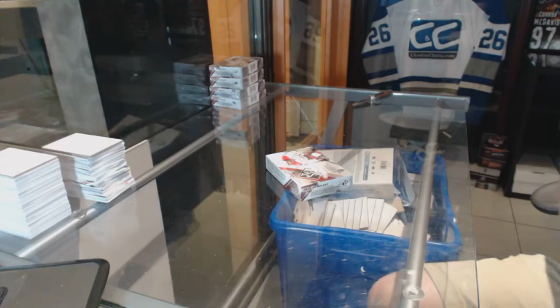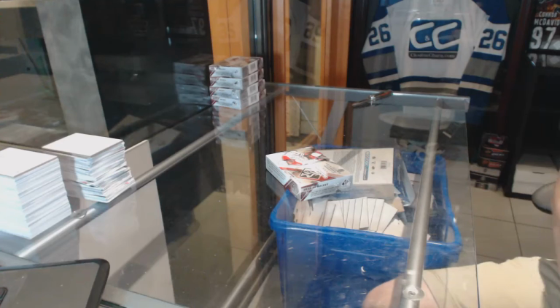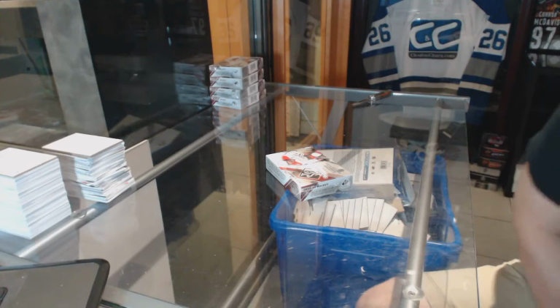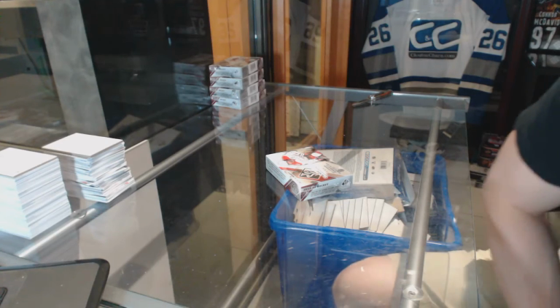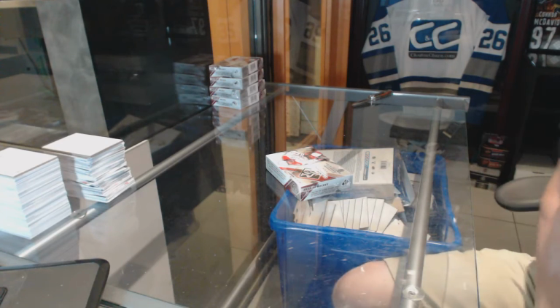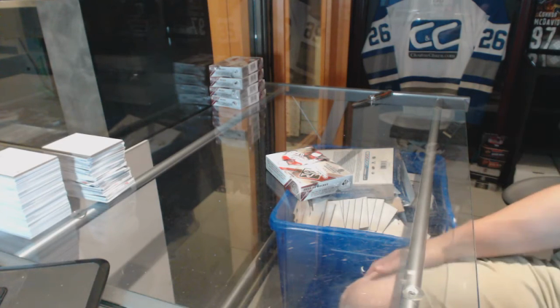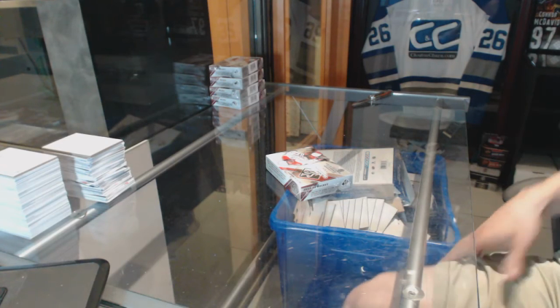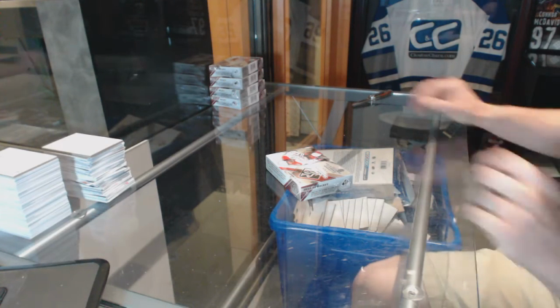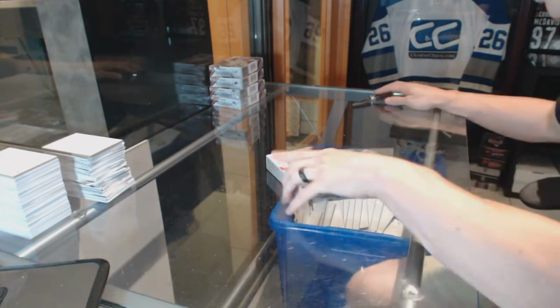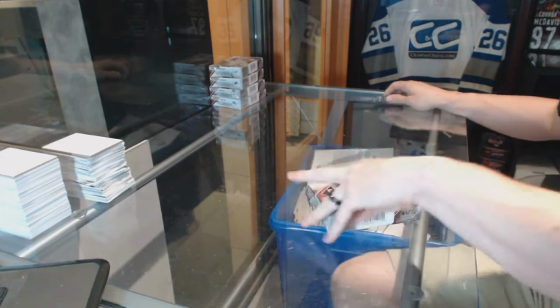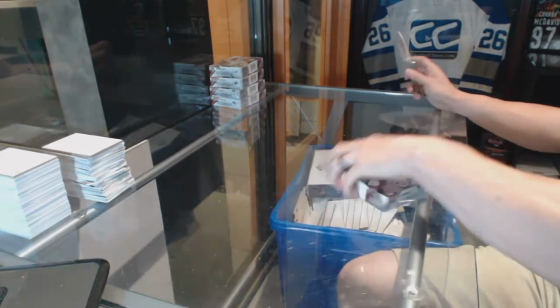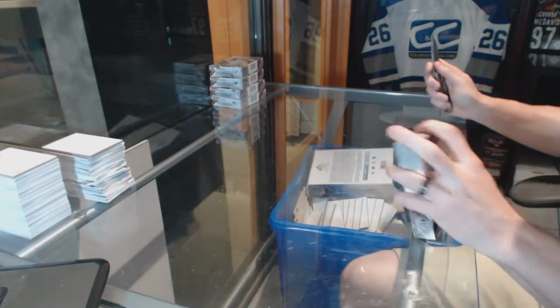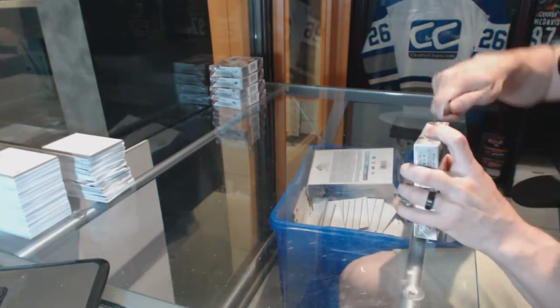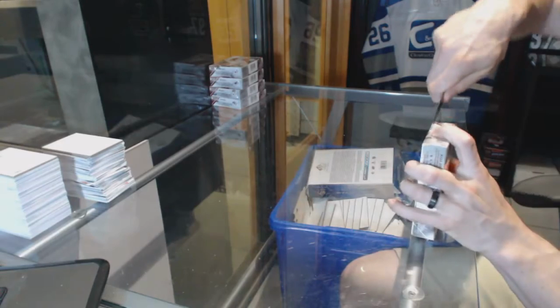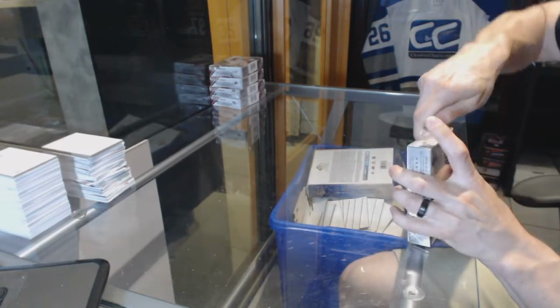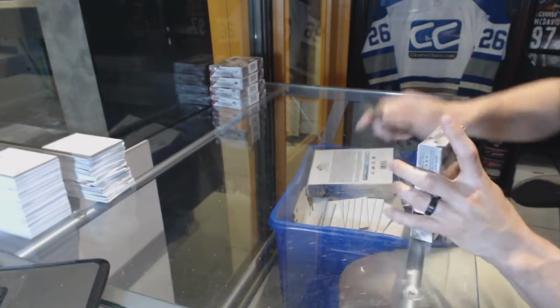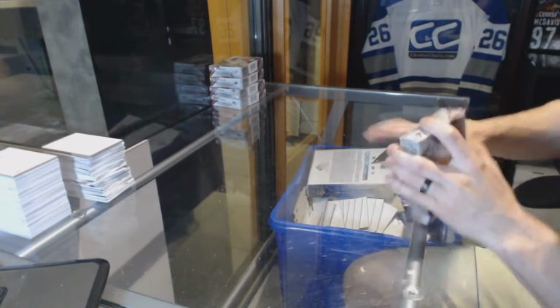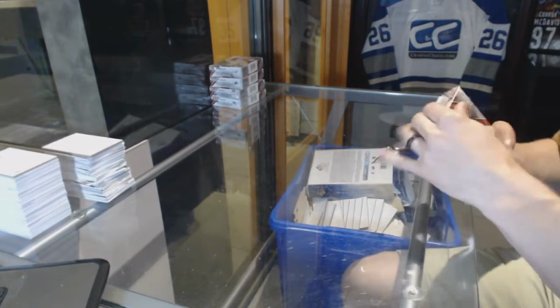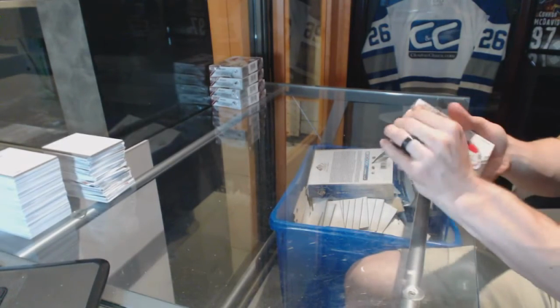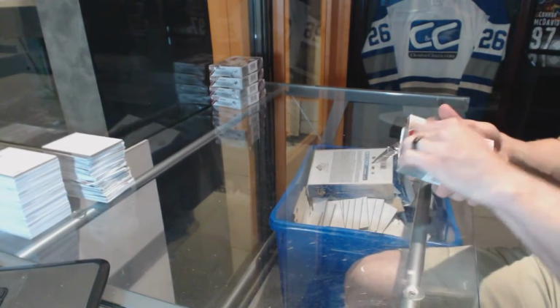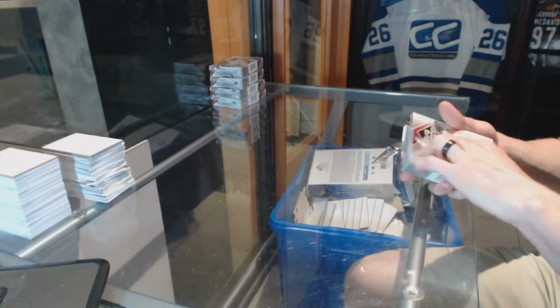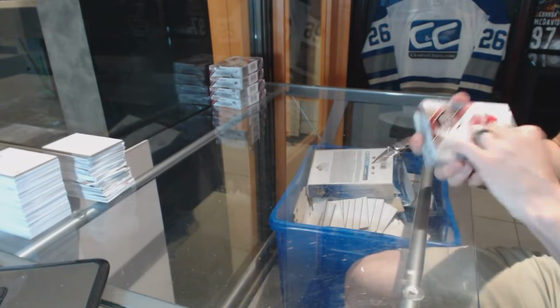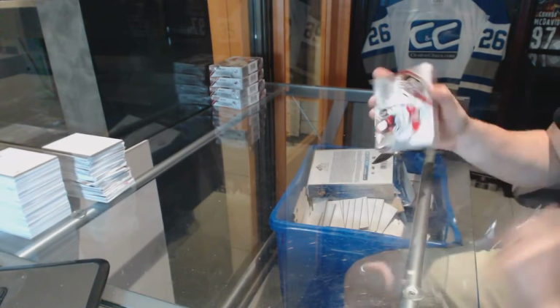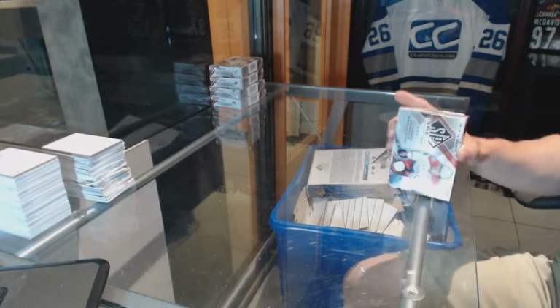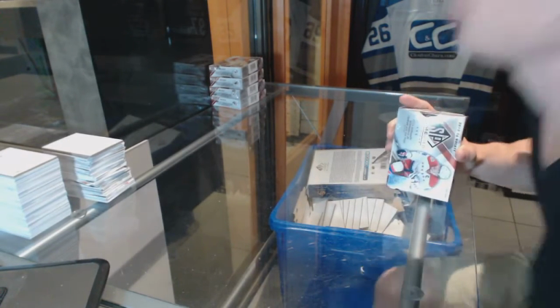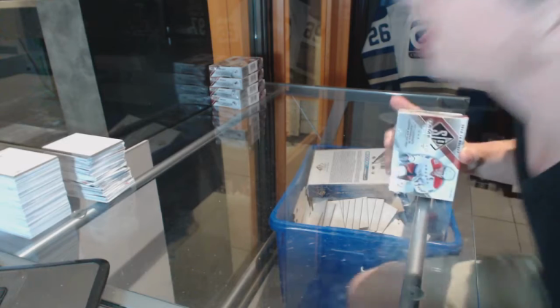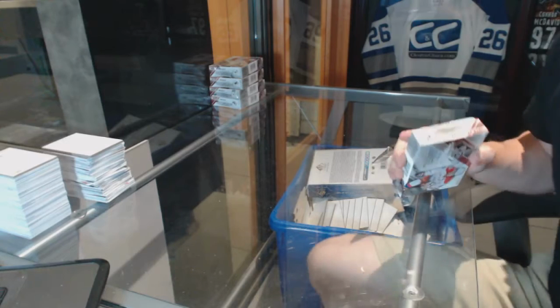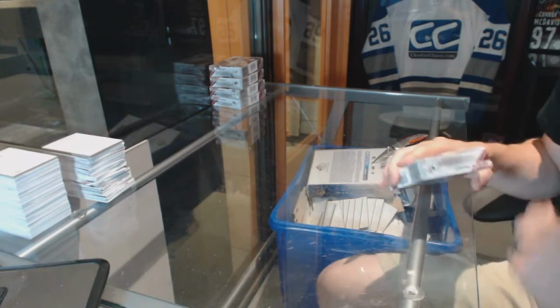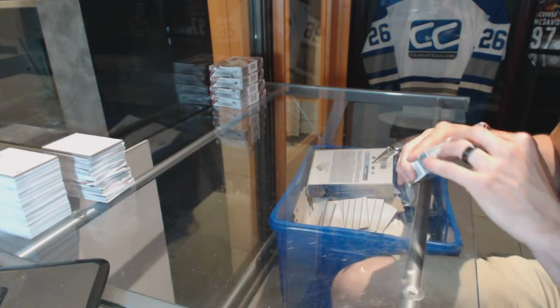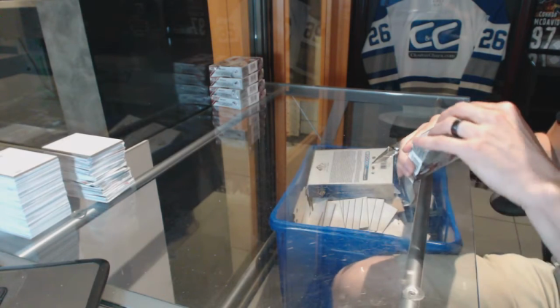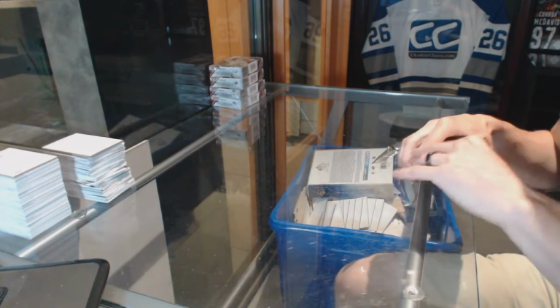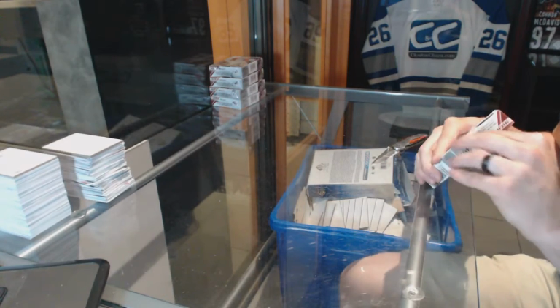Here you go, the CNC group rake number 64, 23, 15, 16. Upper Deck SP game use, five-box half case break.